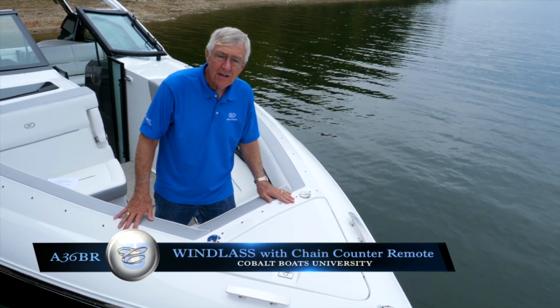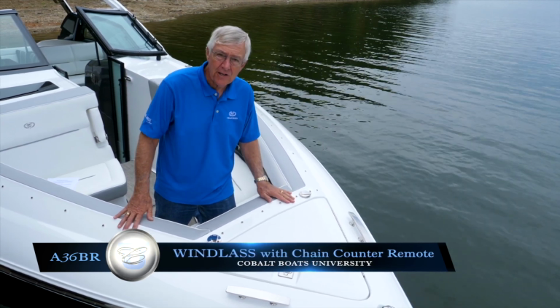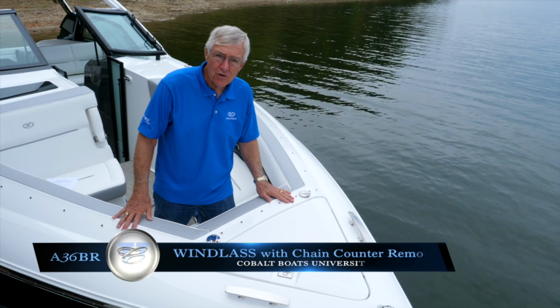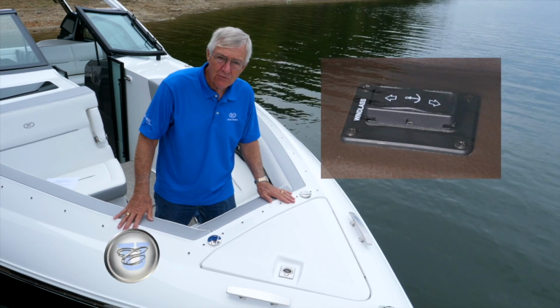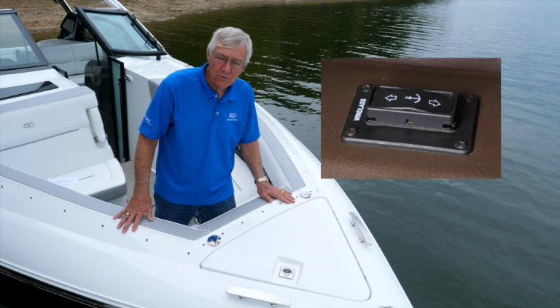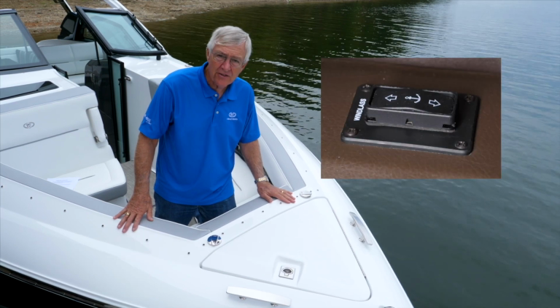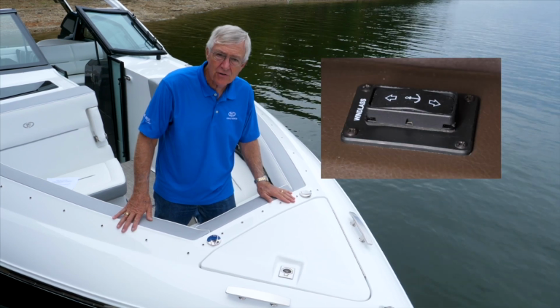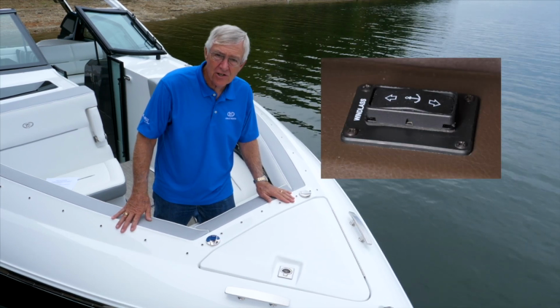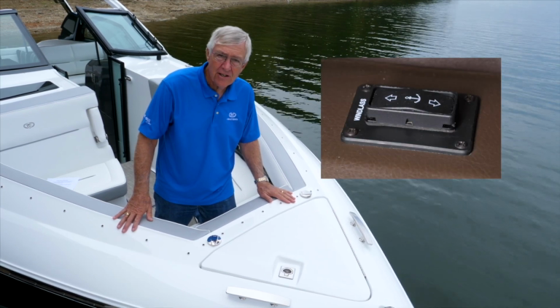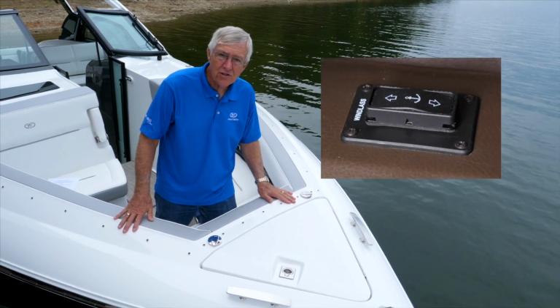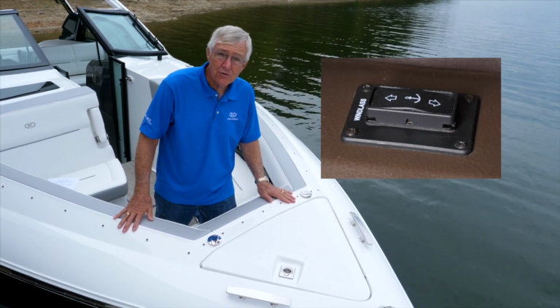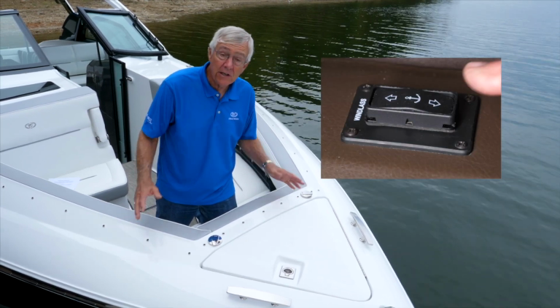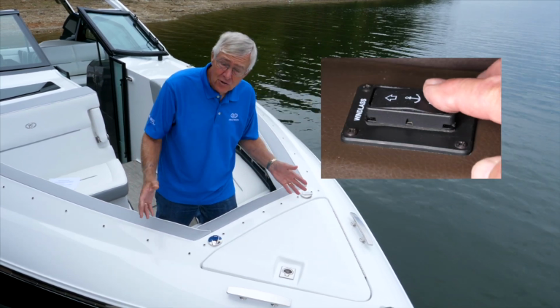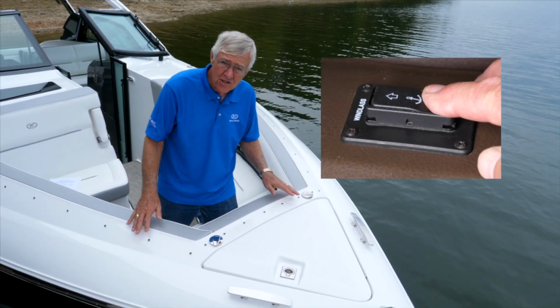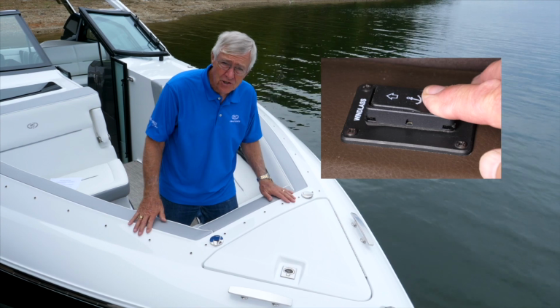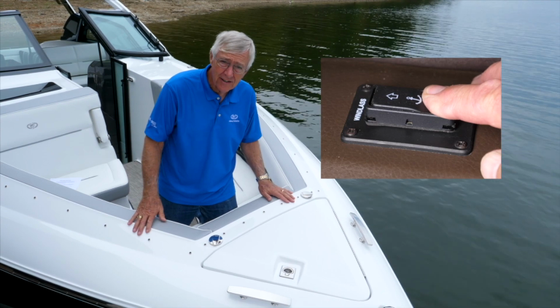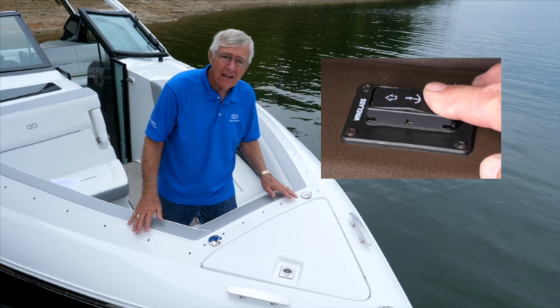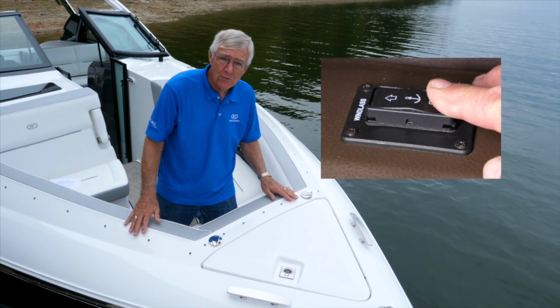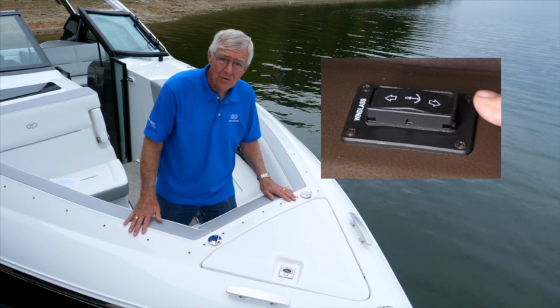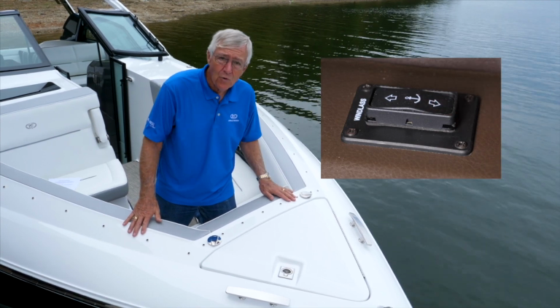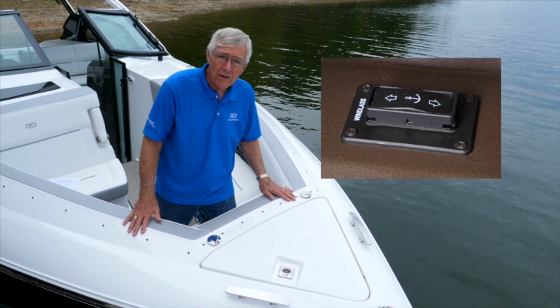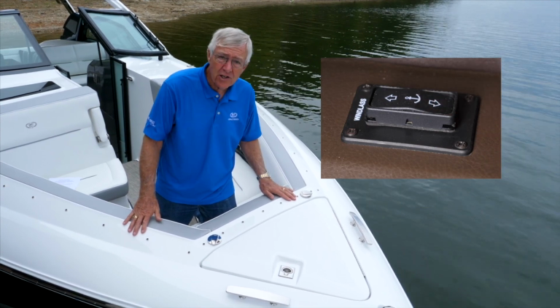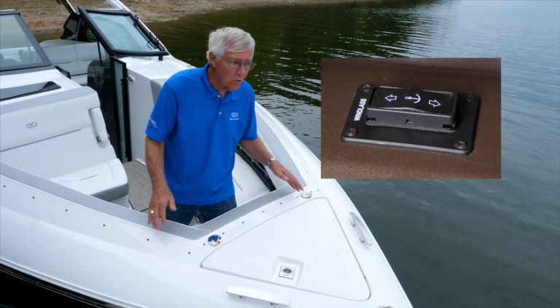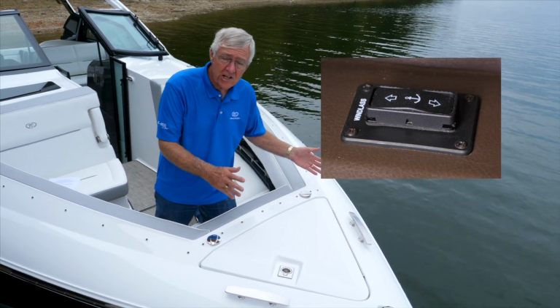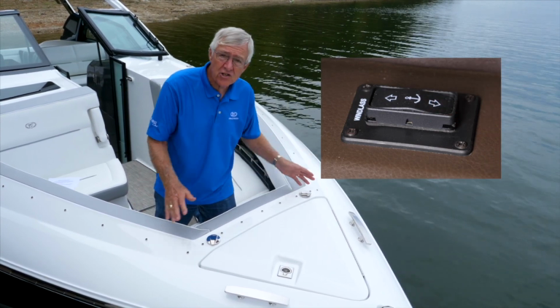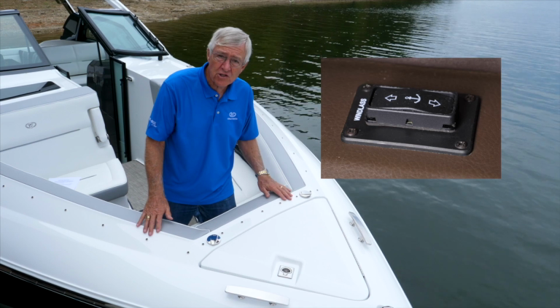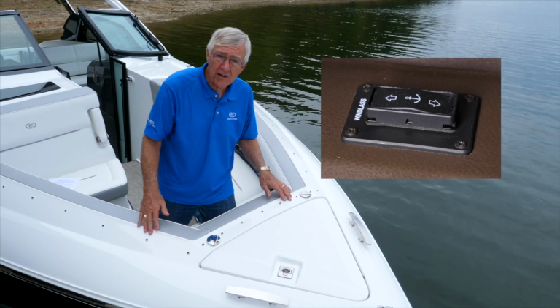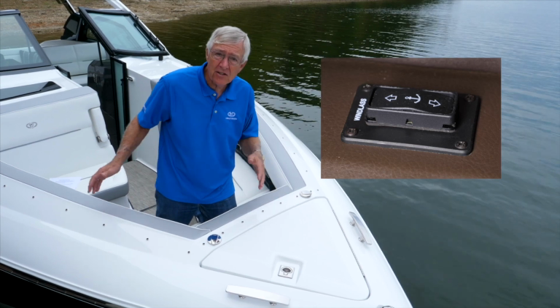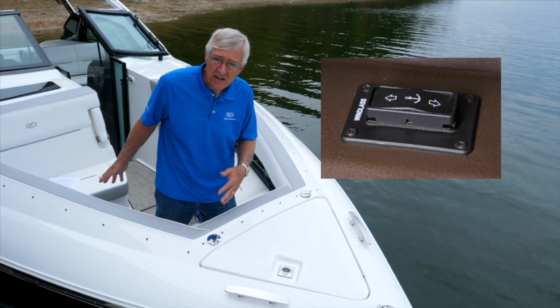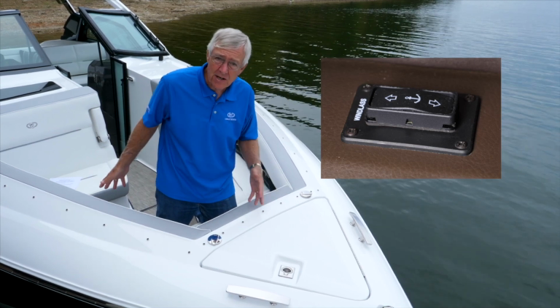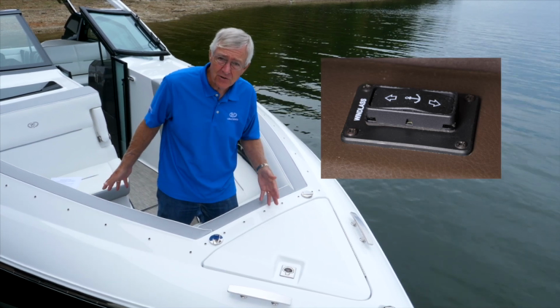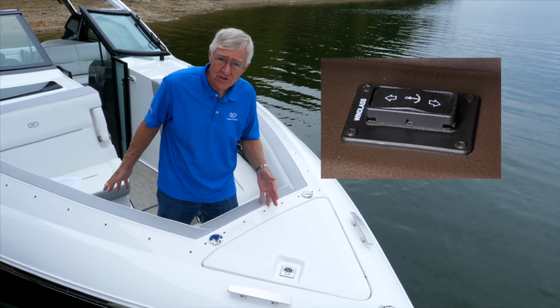There is an emergency rocker switch at the driver's dash that you would use in an emergency situation — when the weather conditions or the sea conditions were such that it would be unsafe to be up here to use it.